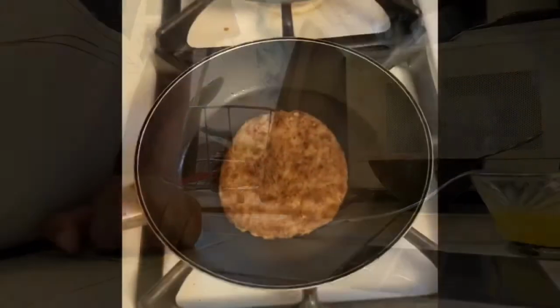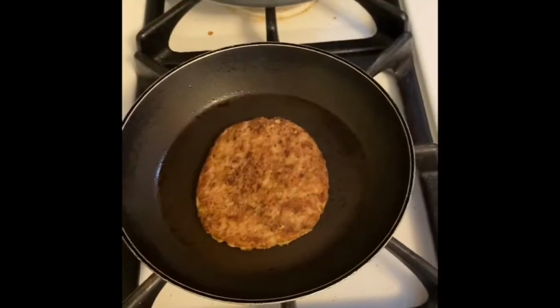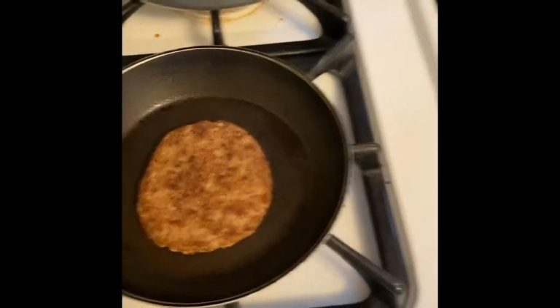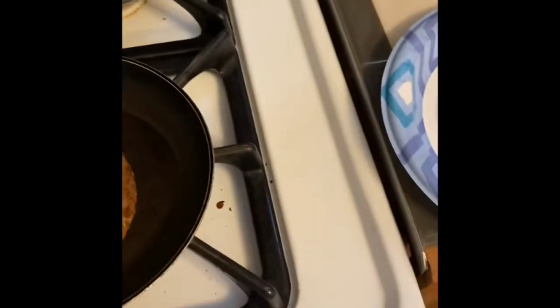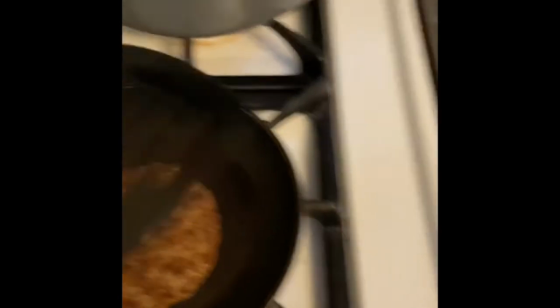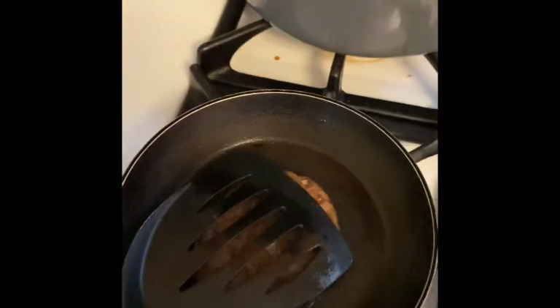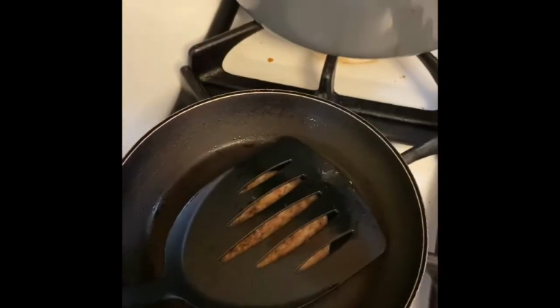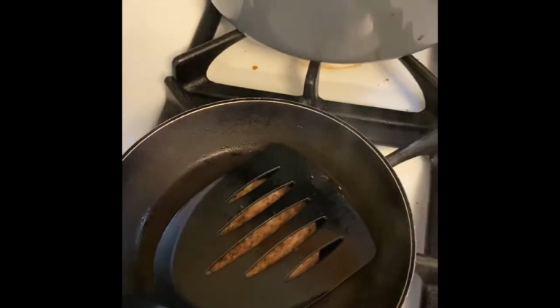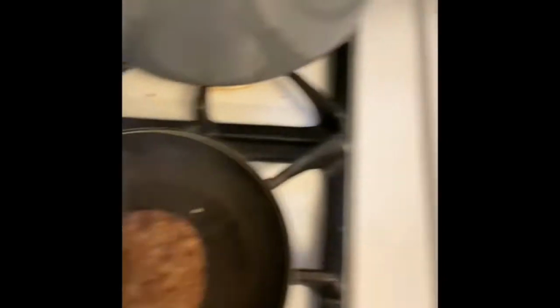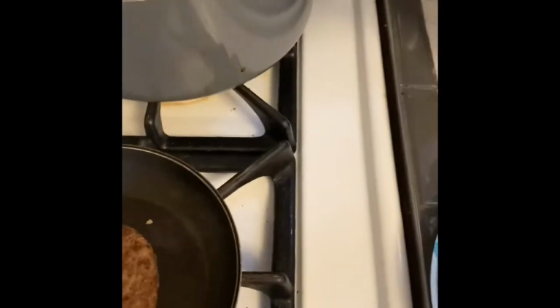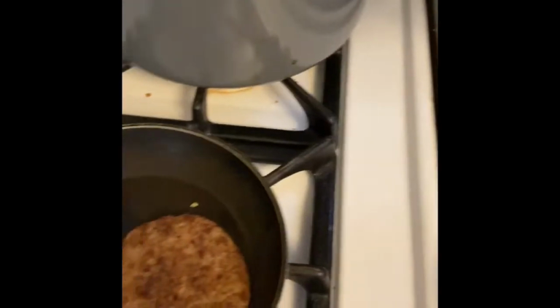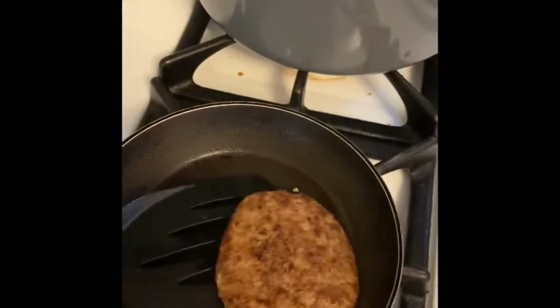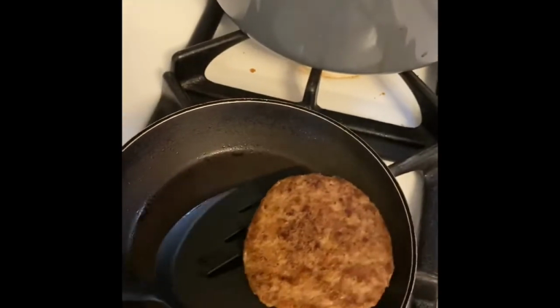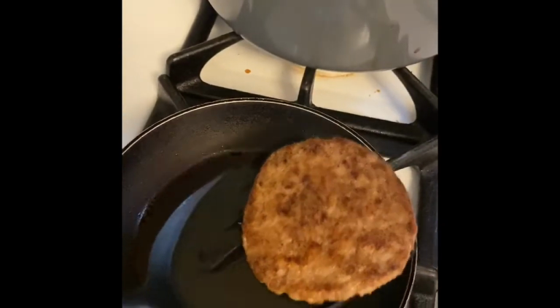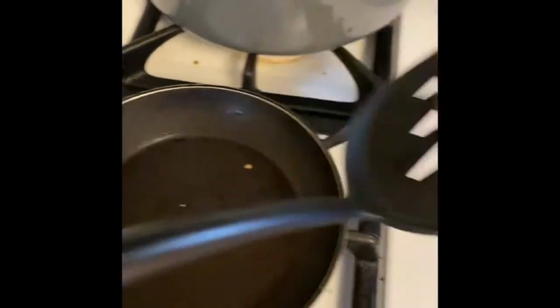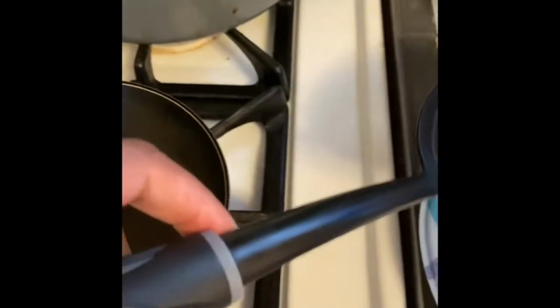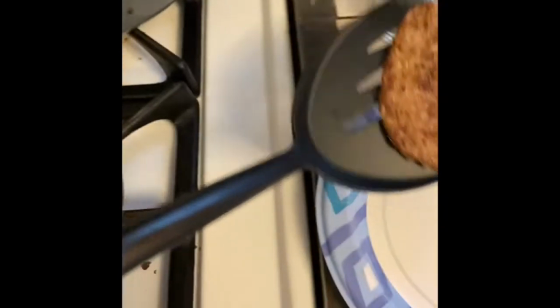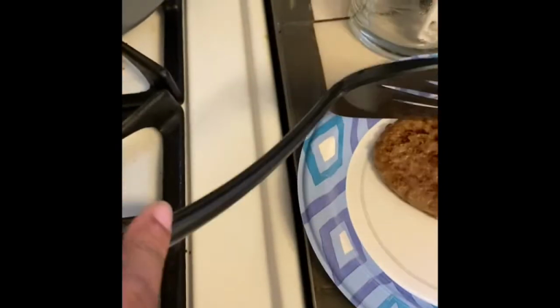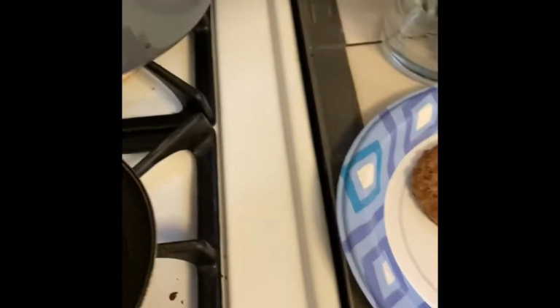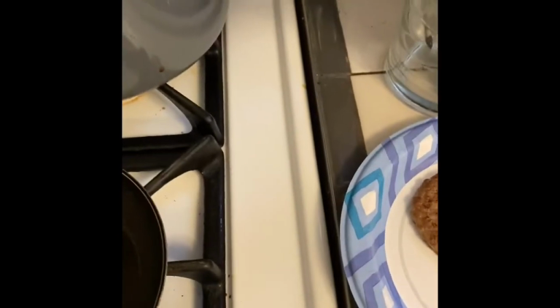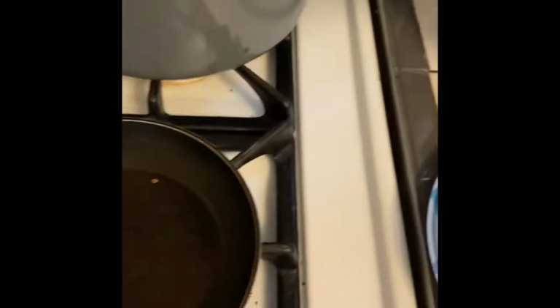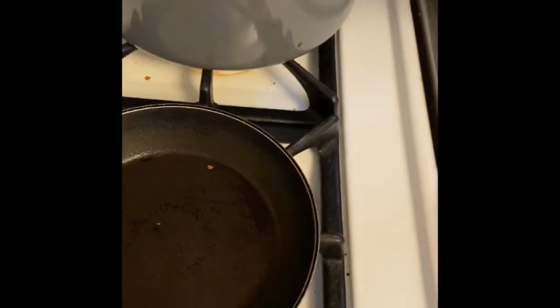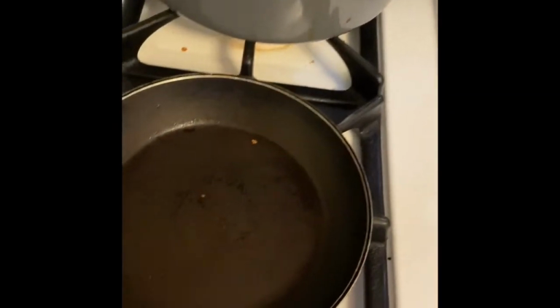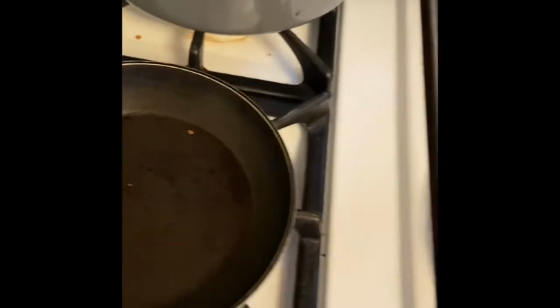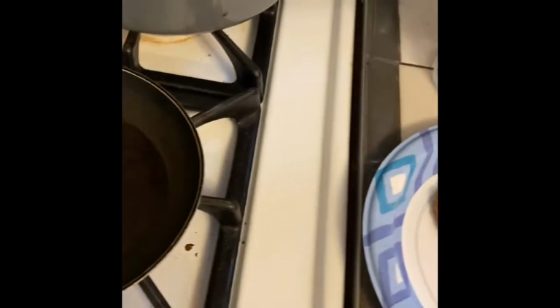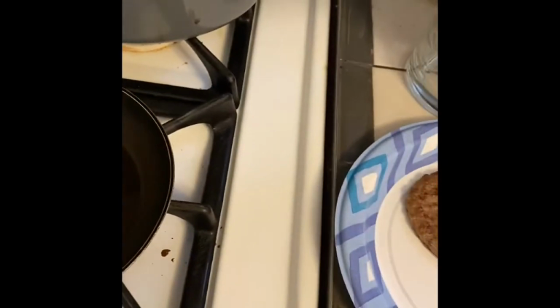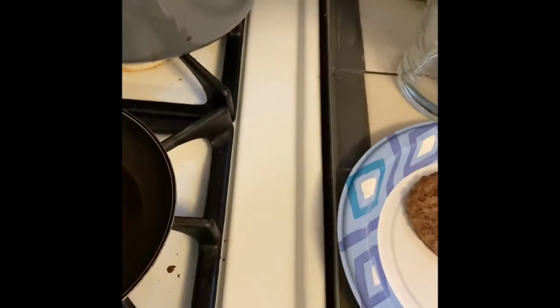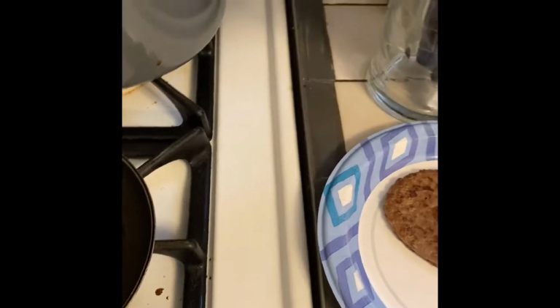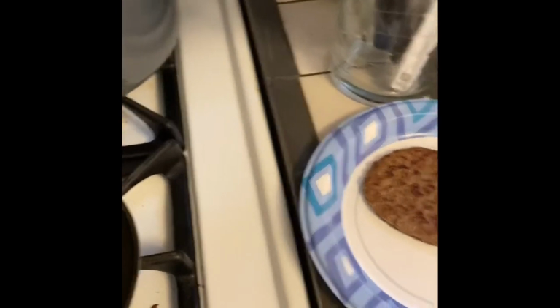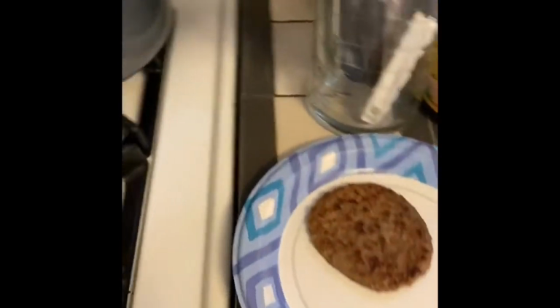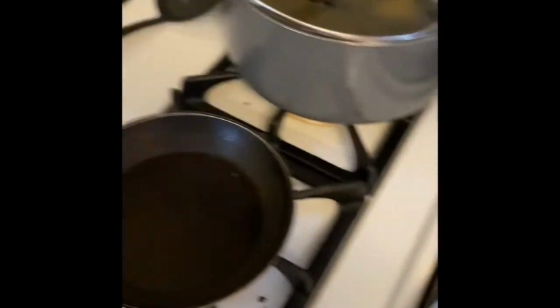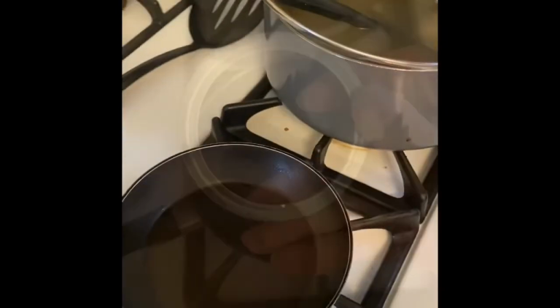Alright, my sausage is done. I like mine browned, so I let it cook a little longer. I'm gonna put that to the side, wipe out my pan, and then fry up the egg and the pancakes.